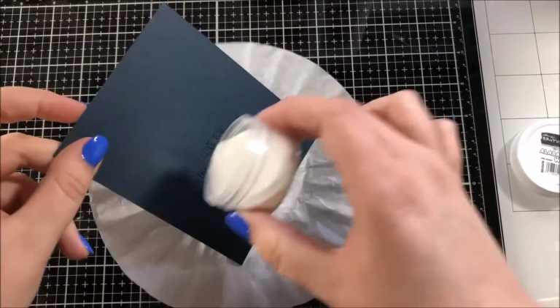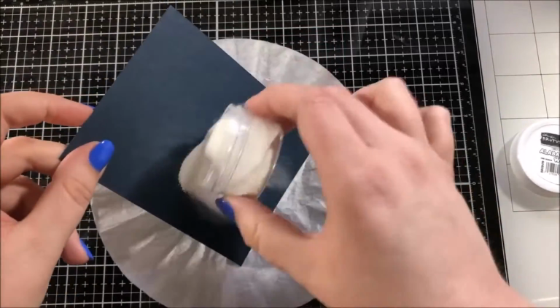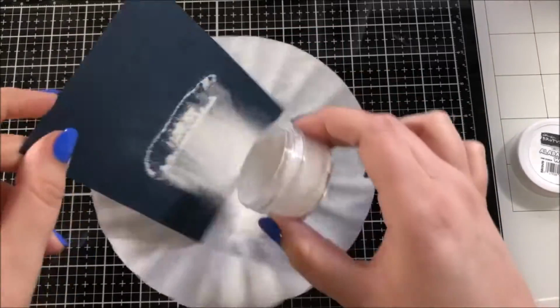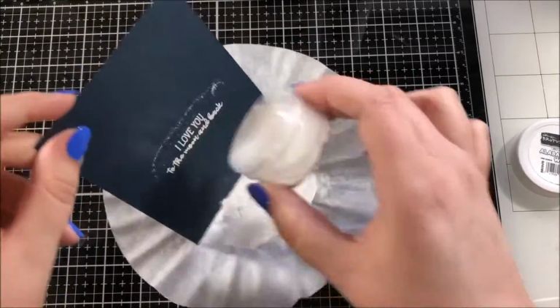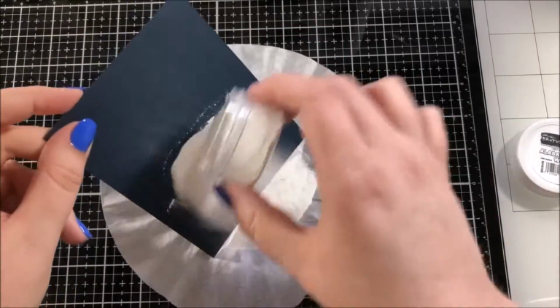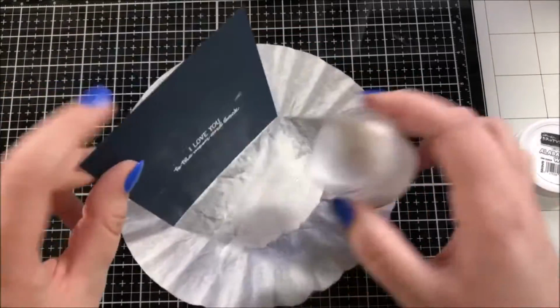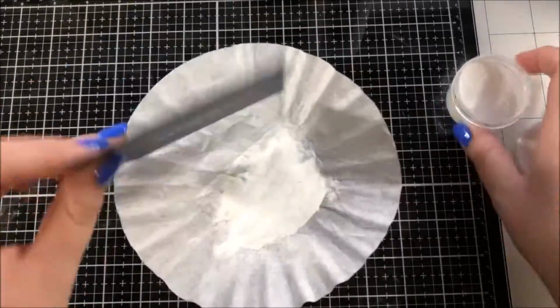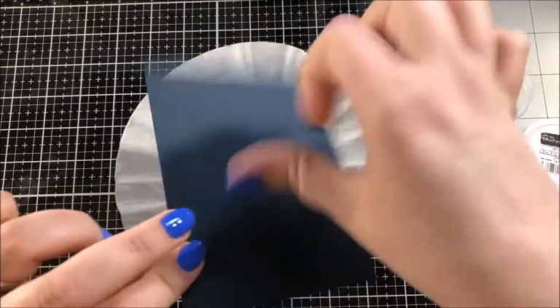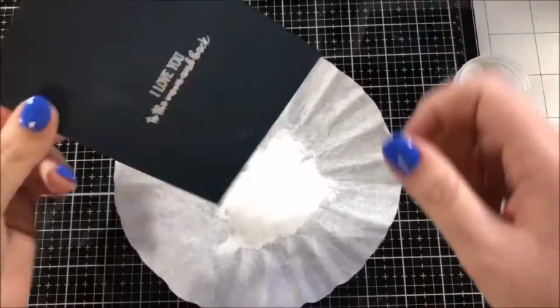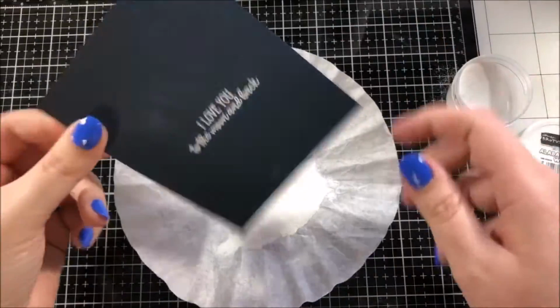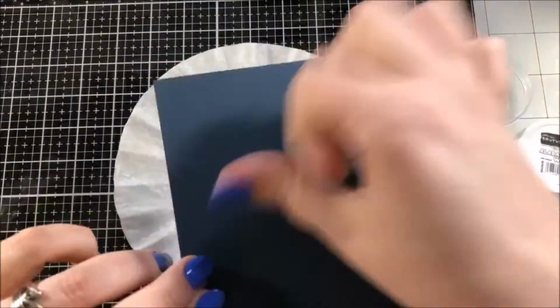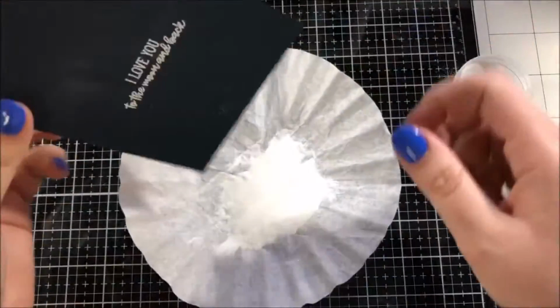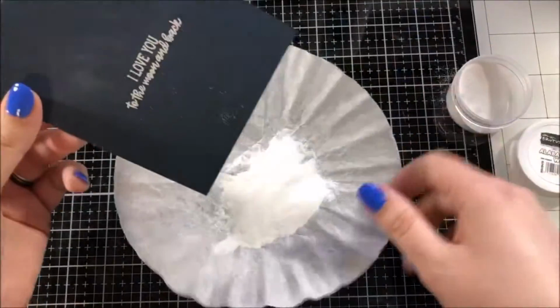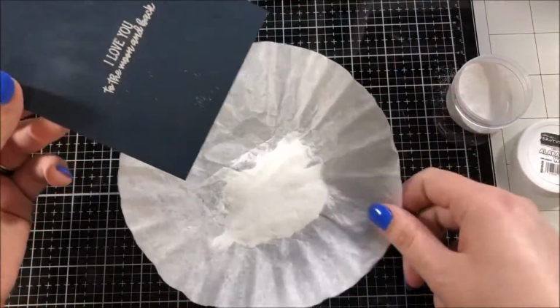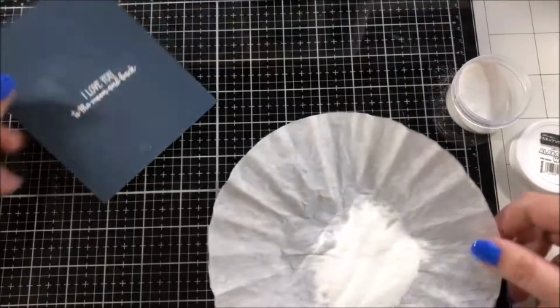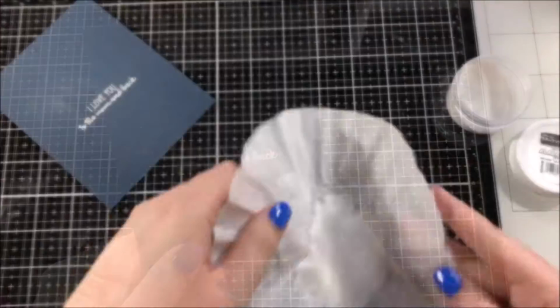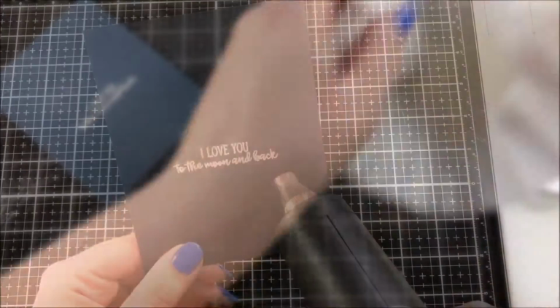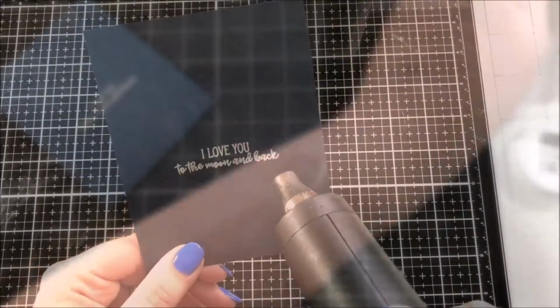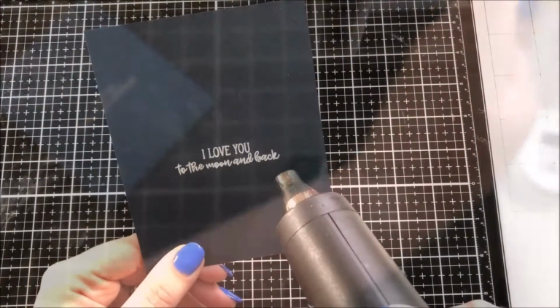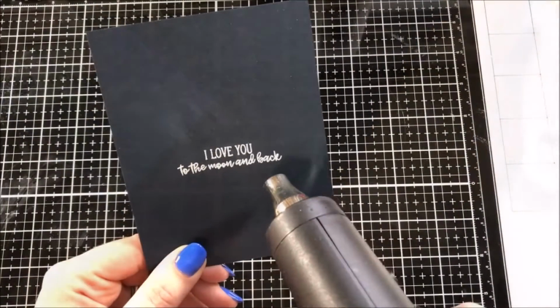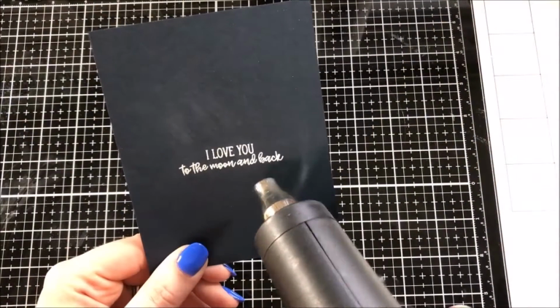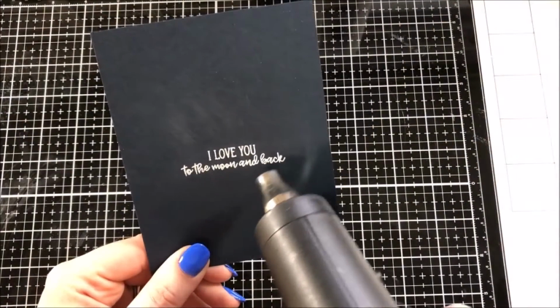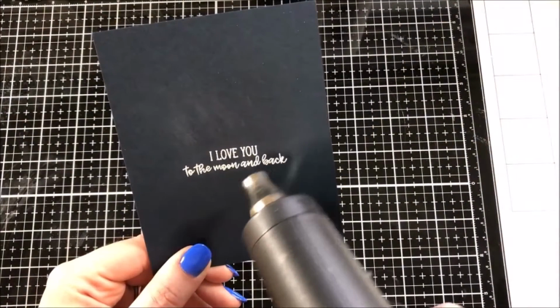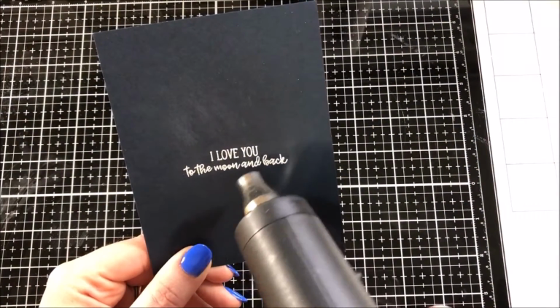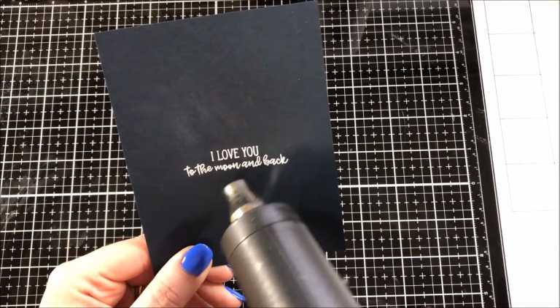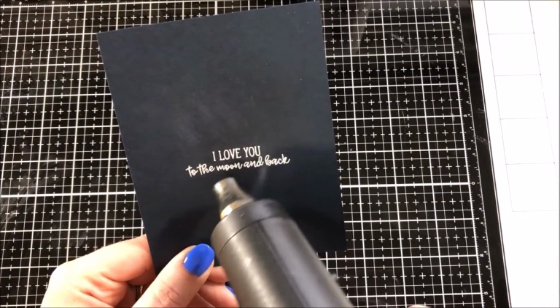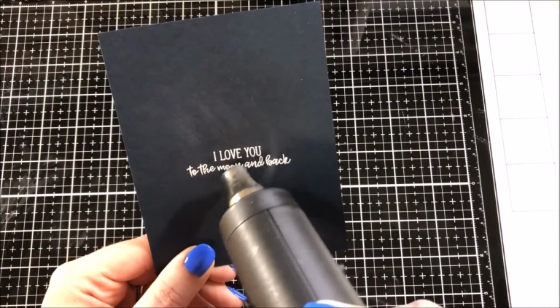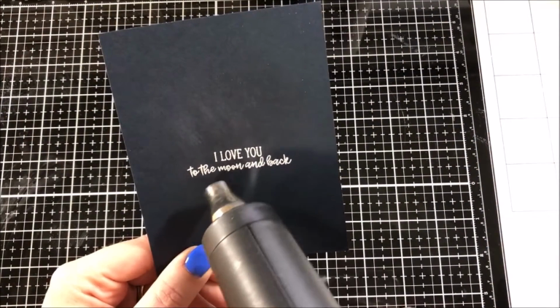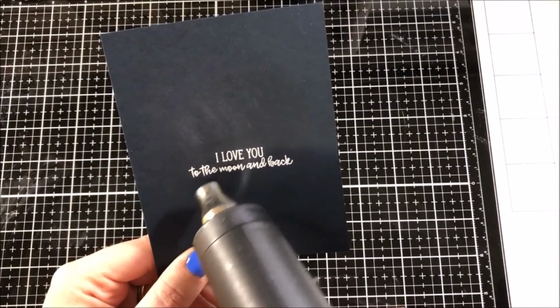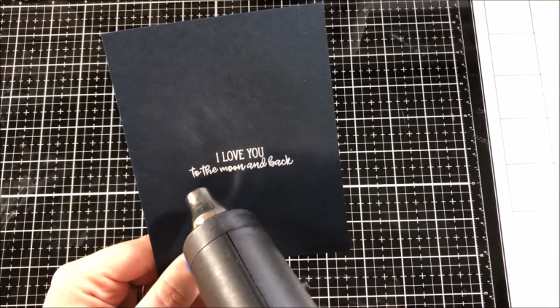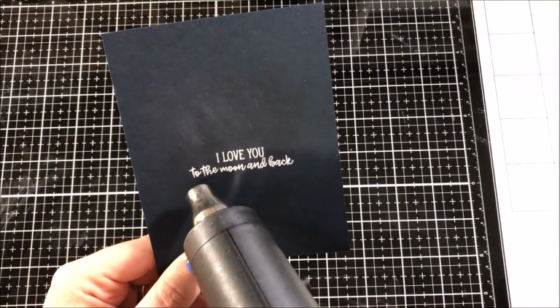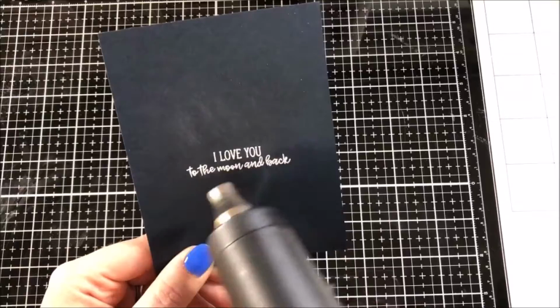I used Versamark ink to stamp that sentiment, which says 'I love you to the moon and back,' and I'm embossing that with alabaster white embossing powder from Brutus Monroe.